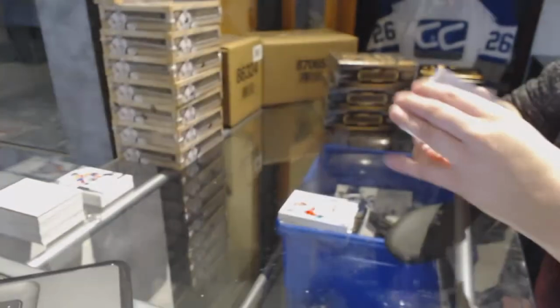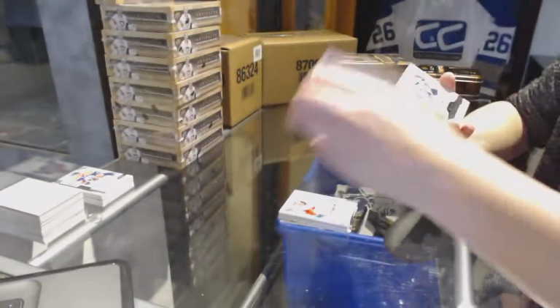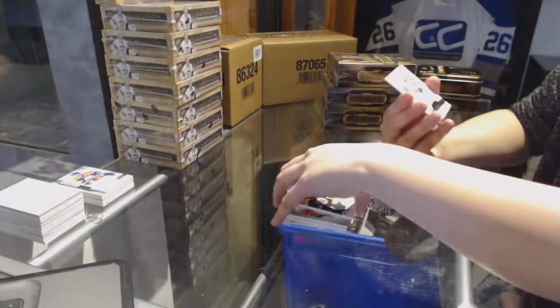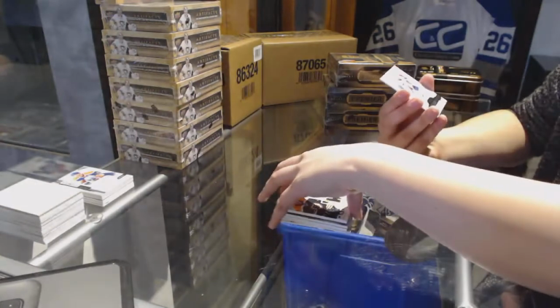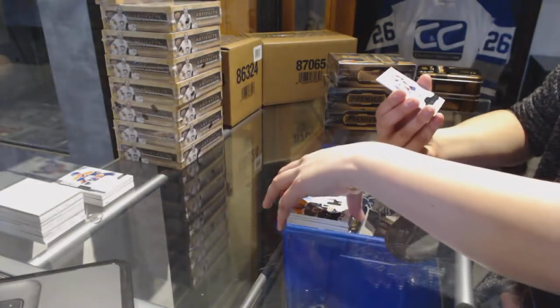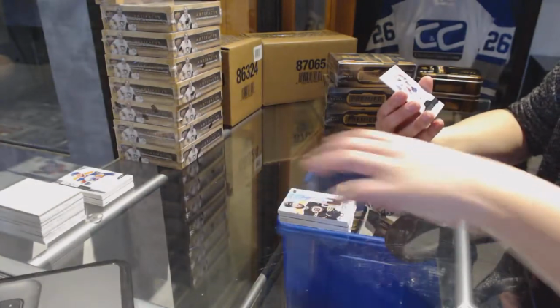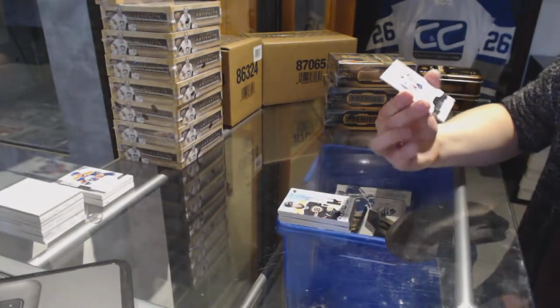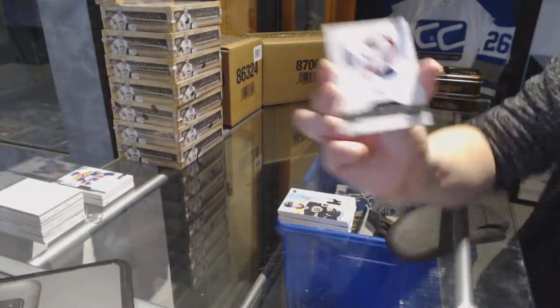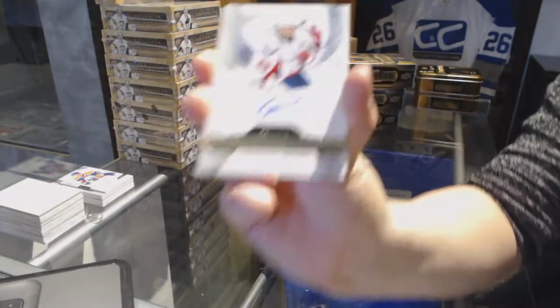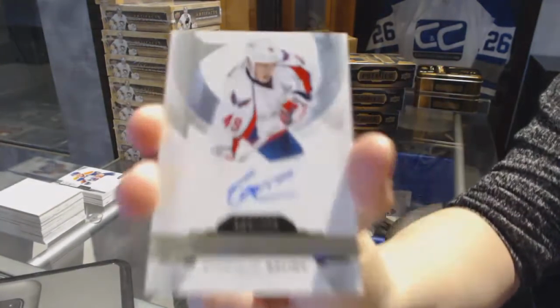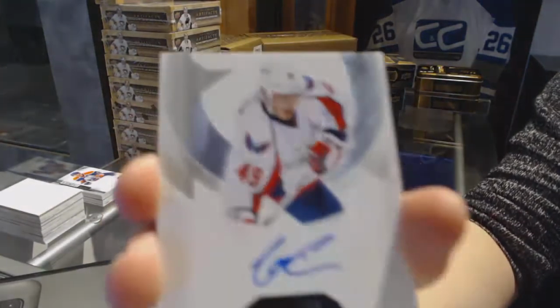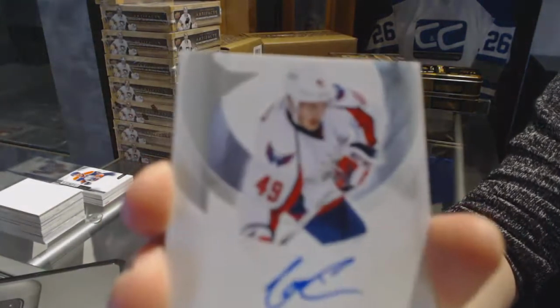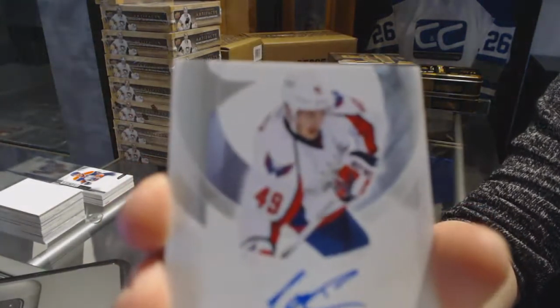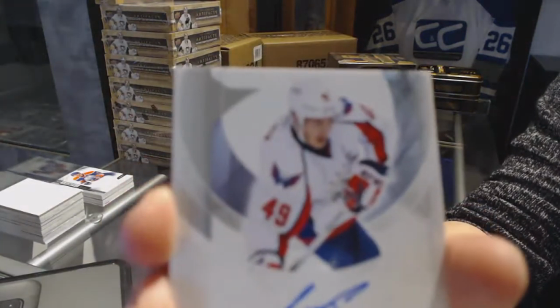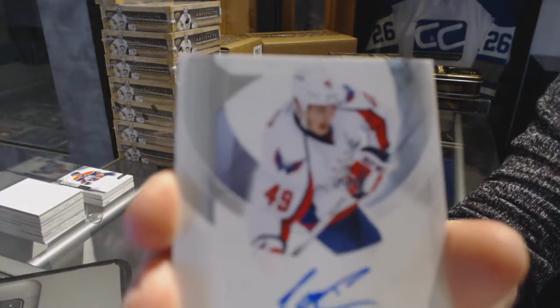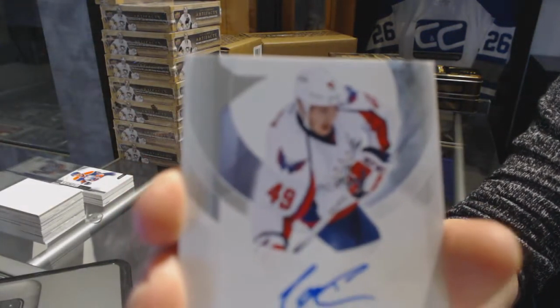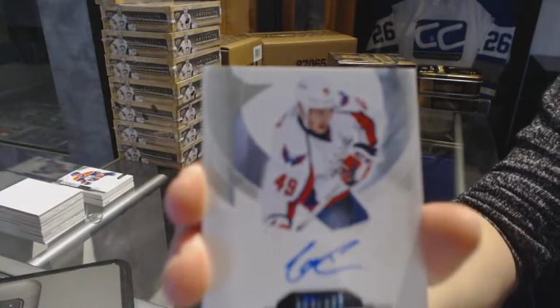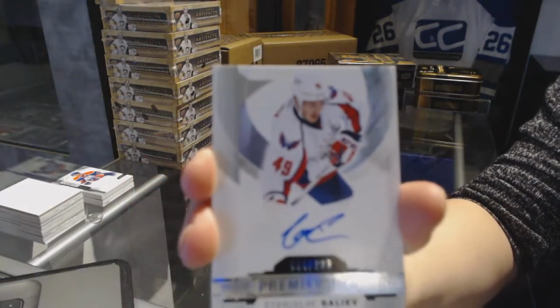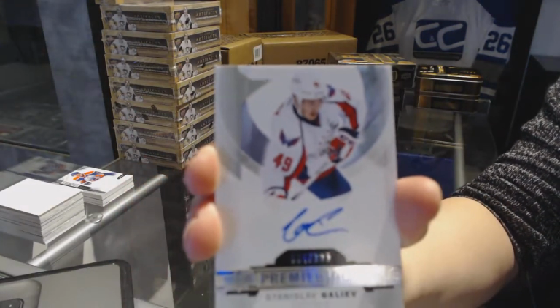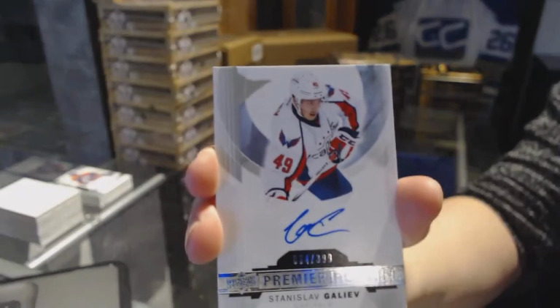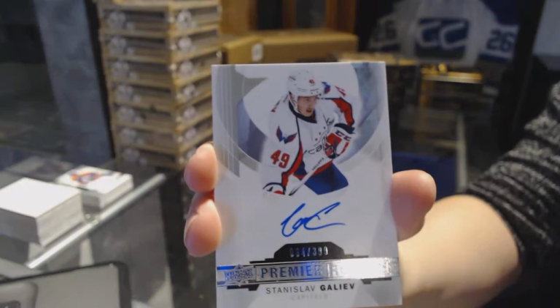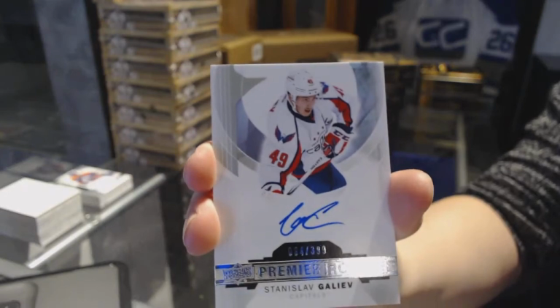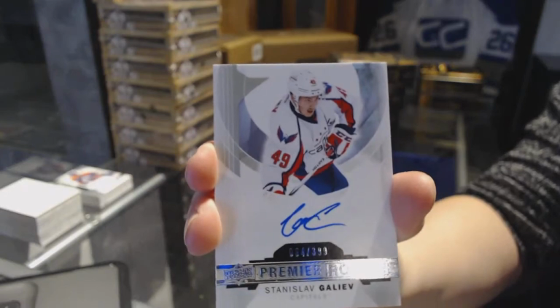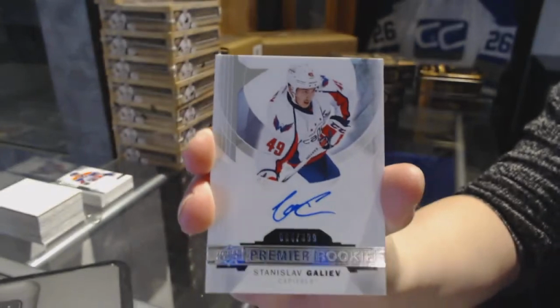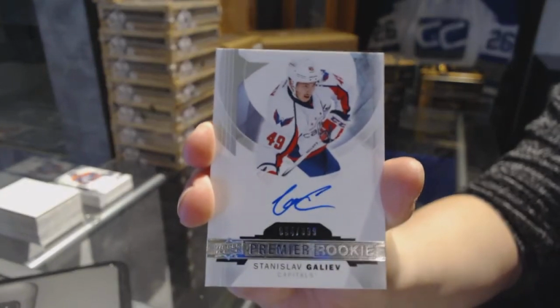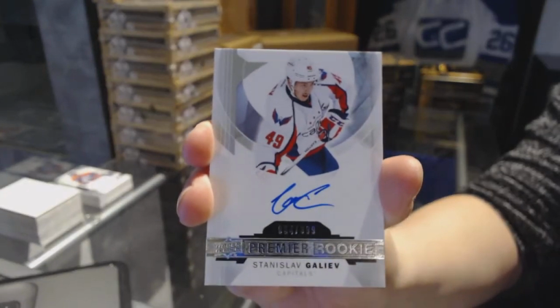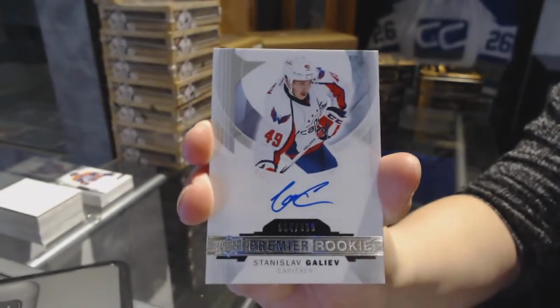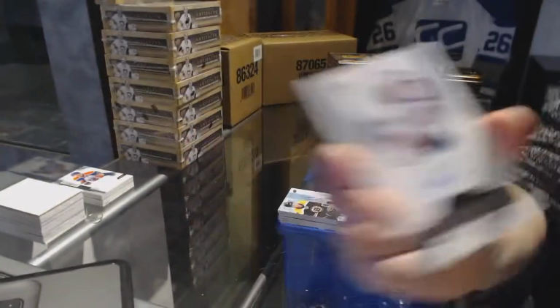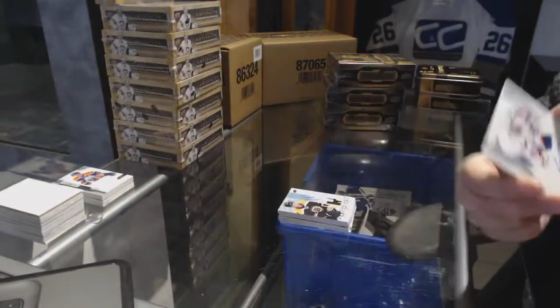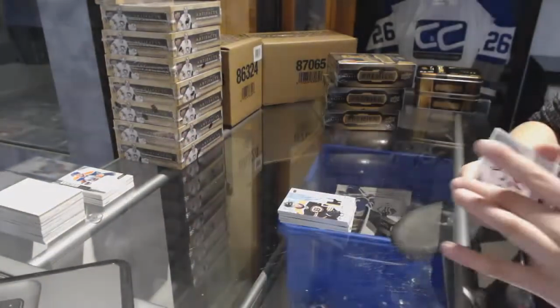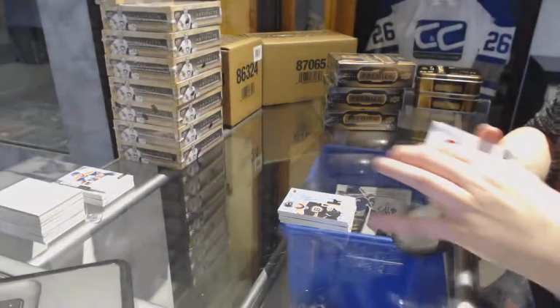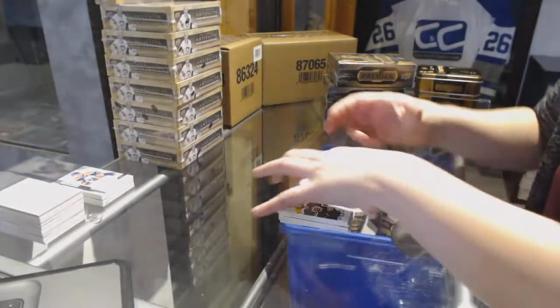And a Rookie Auto number to 399 for the Washington Capitals, Stanislav Galliard. Alrighty.